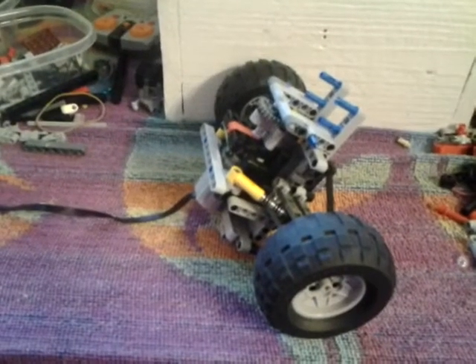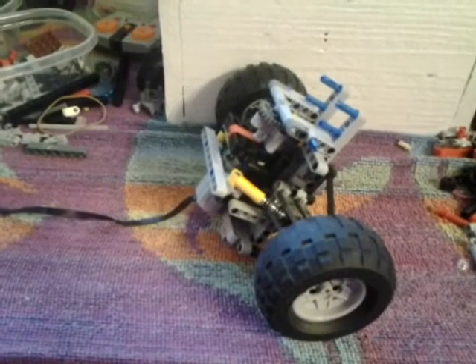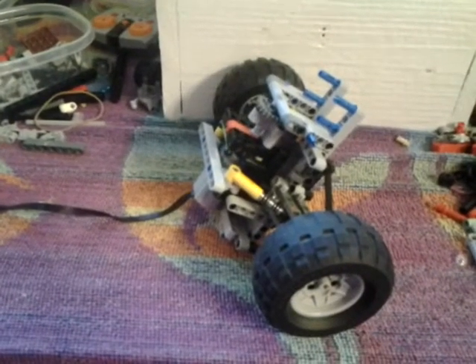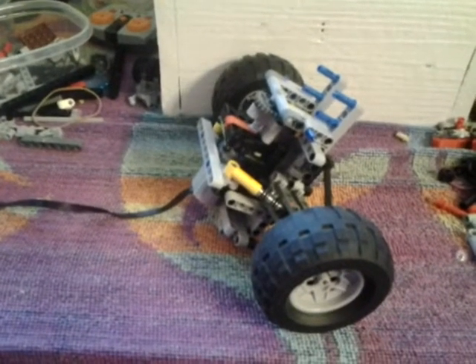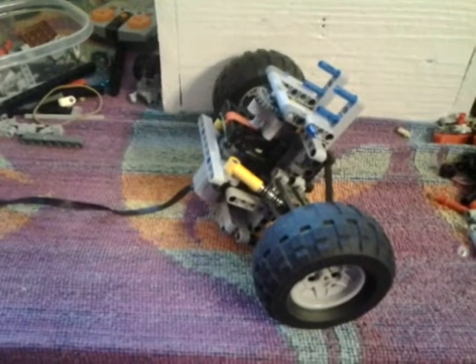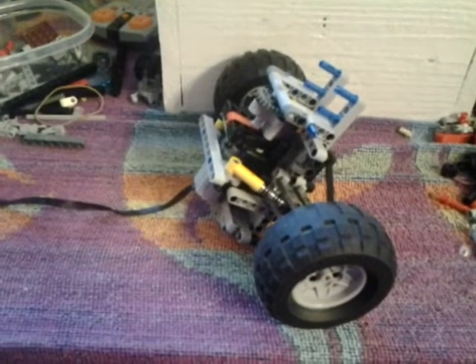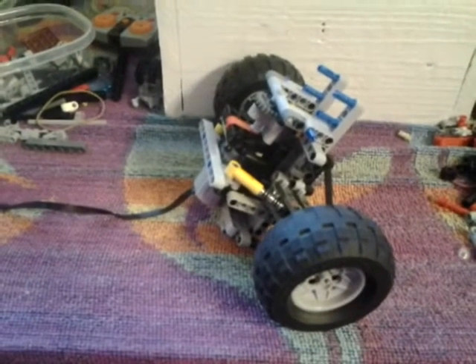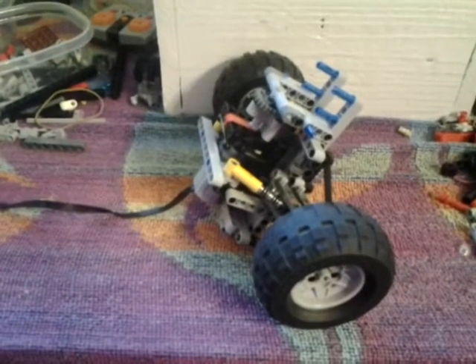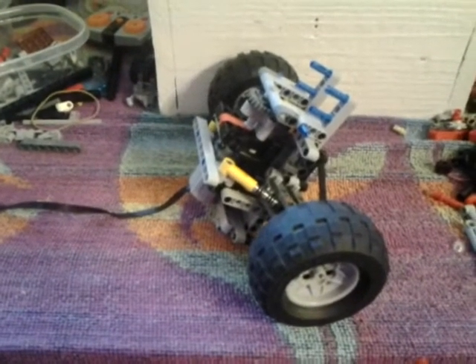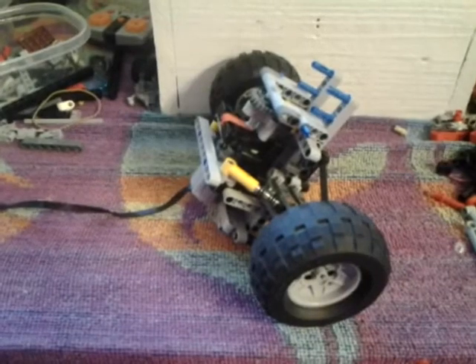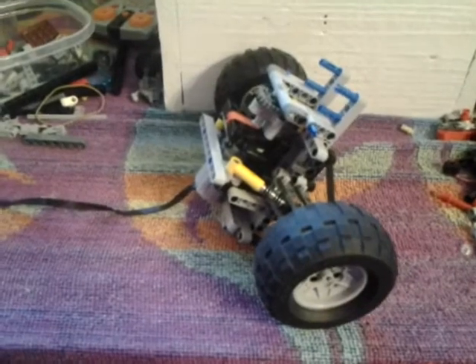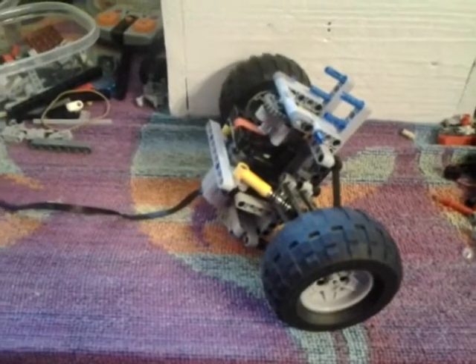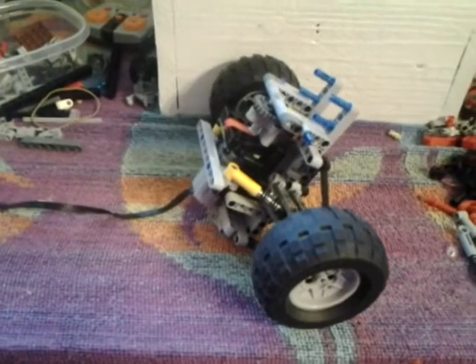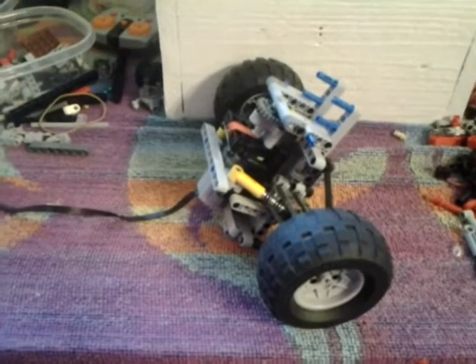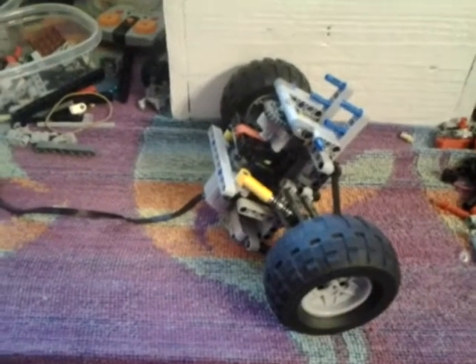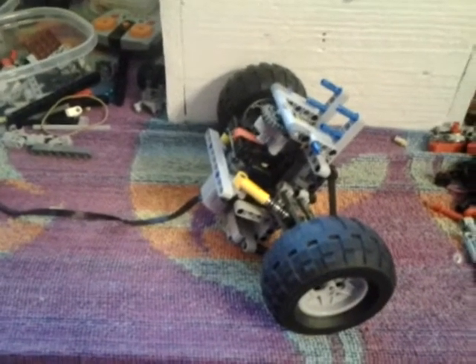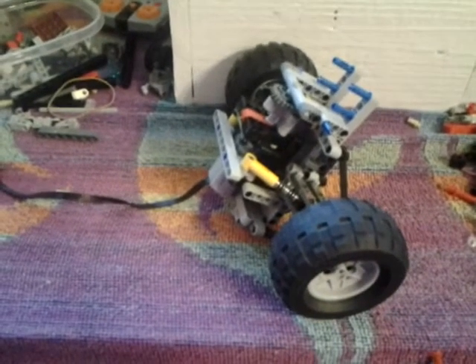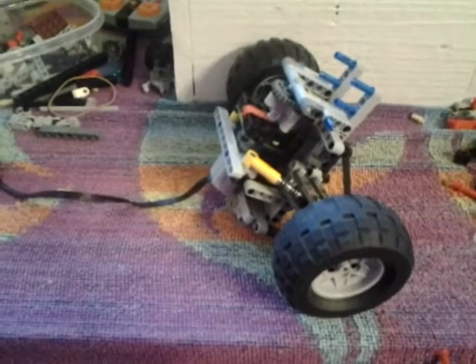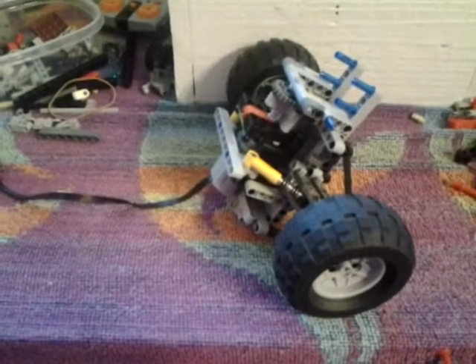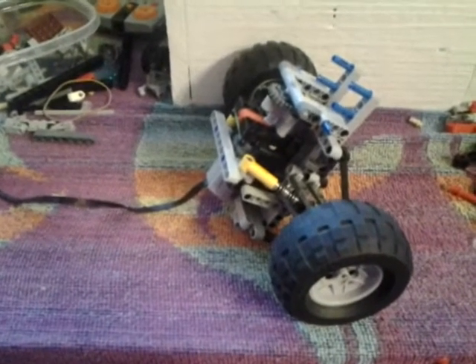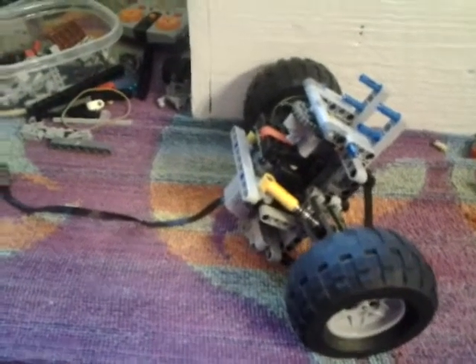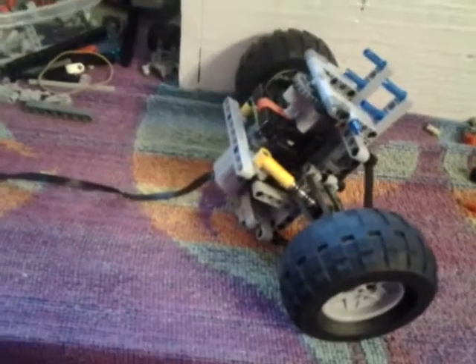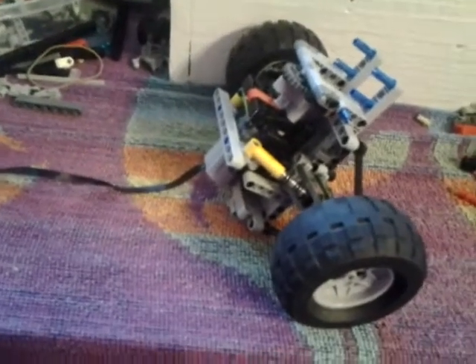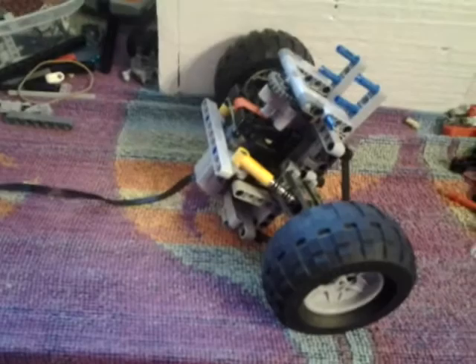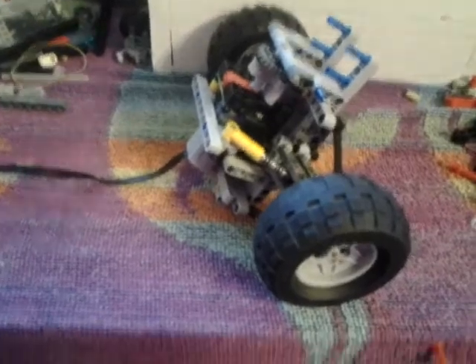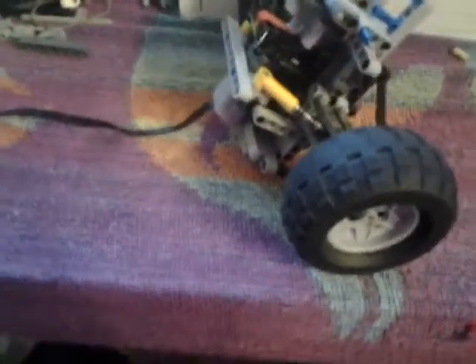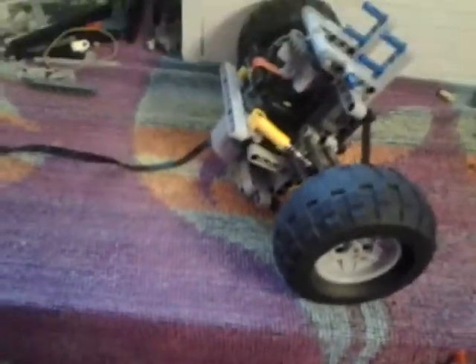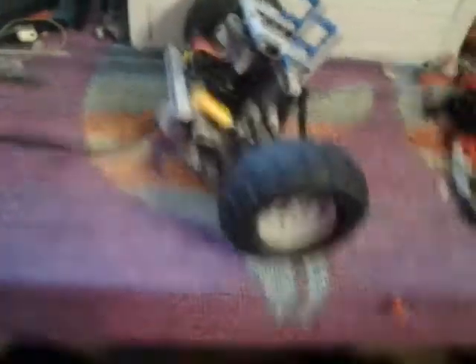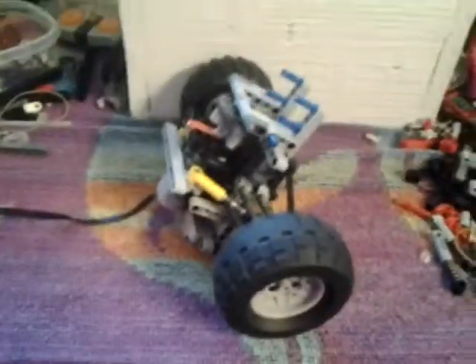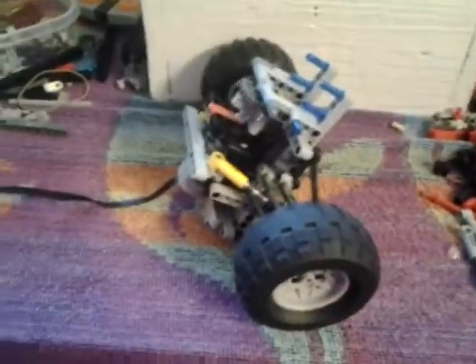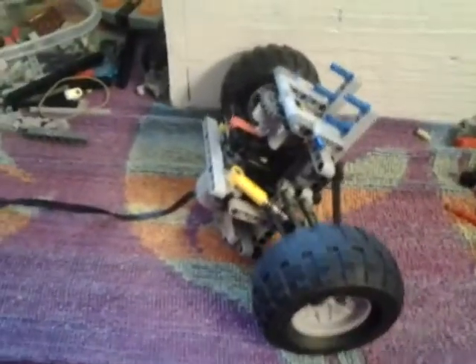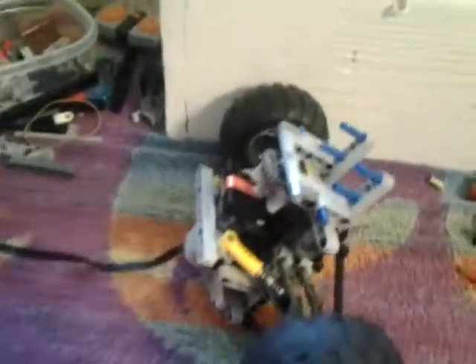Hey guys, this is Lego Freak 518 signing in, and today I'll be showing you a new video. I'm sorry I haven't been doing videos in a while — I've been working on another channel with a friend and just never had the time.